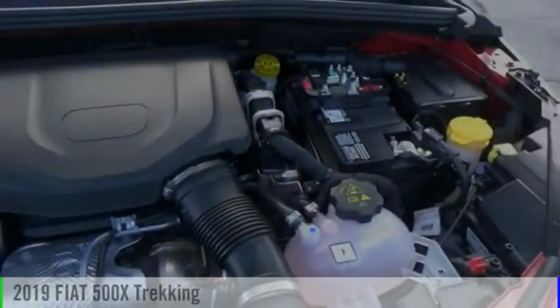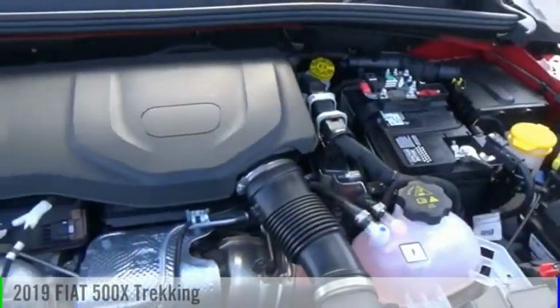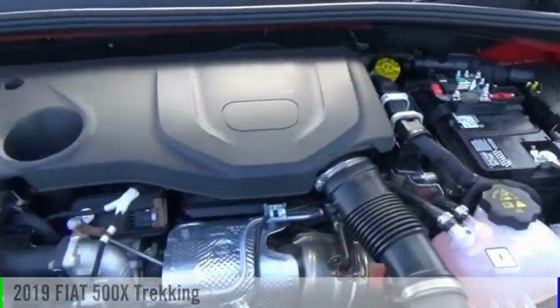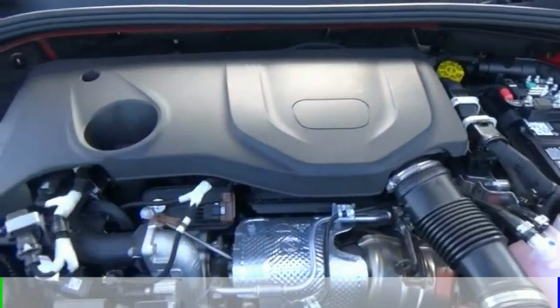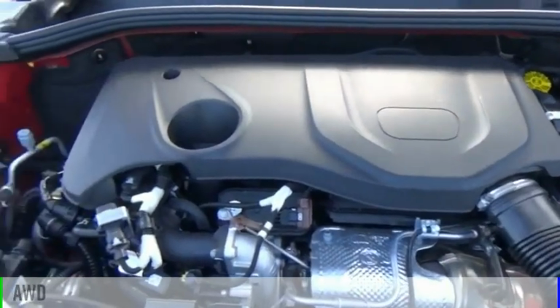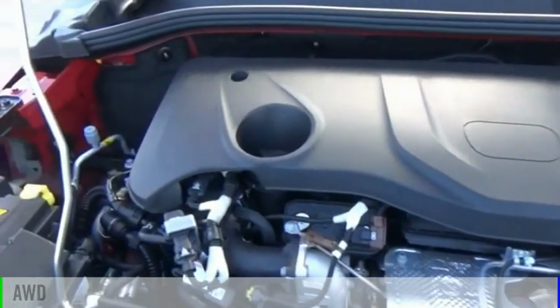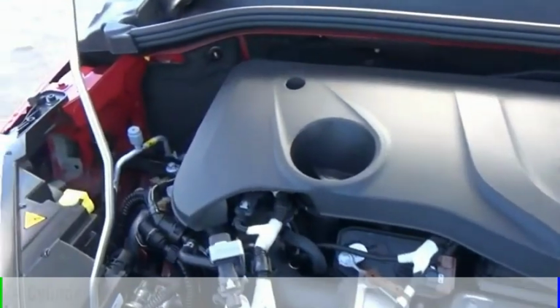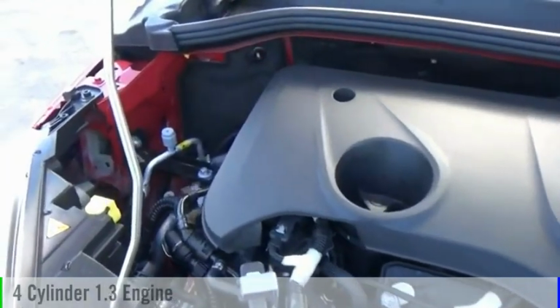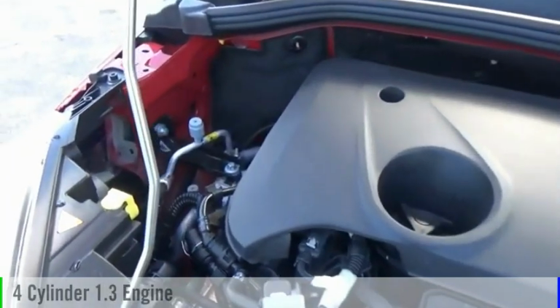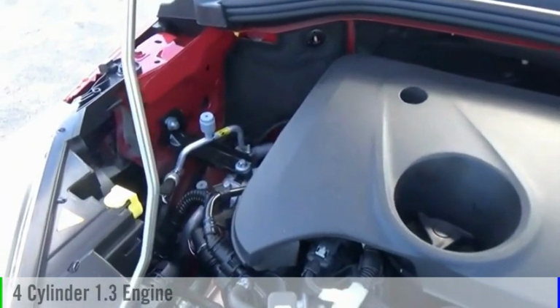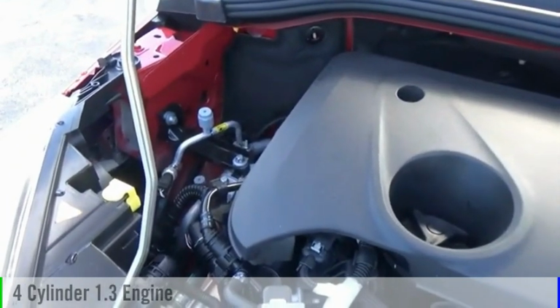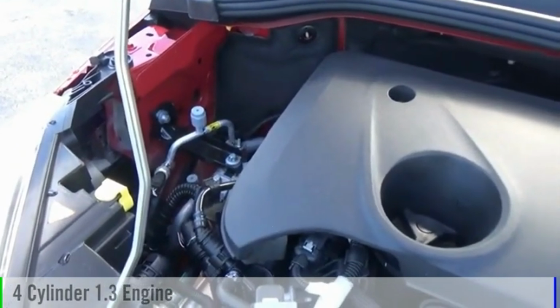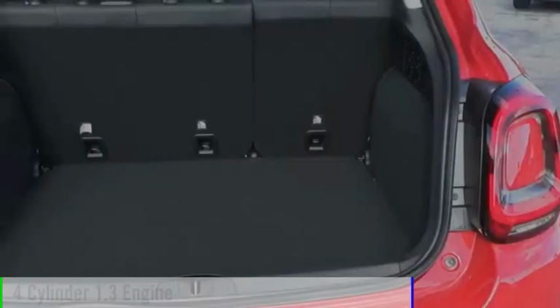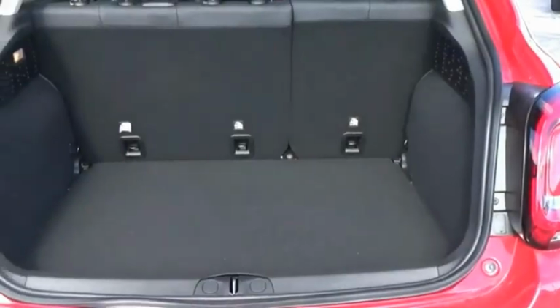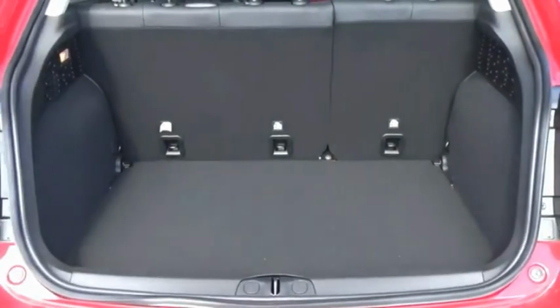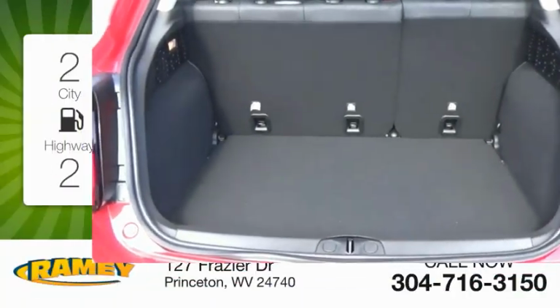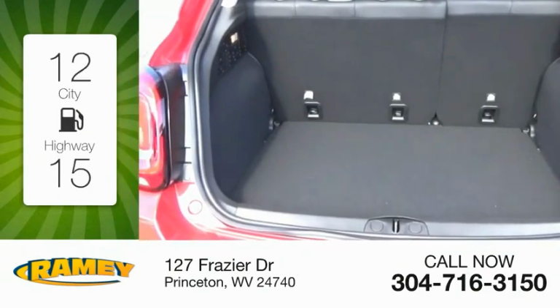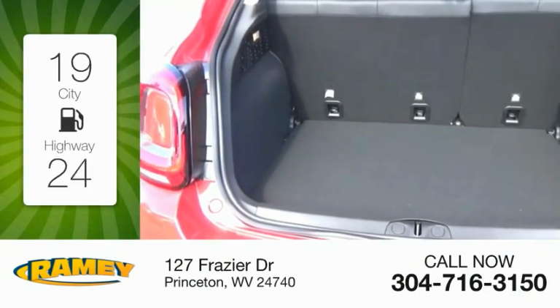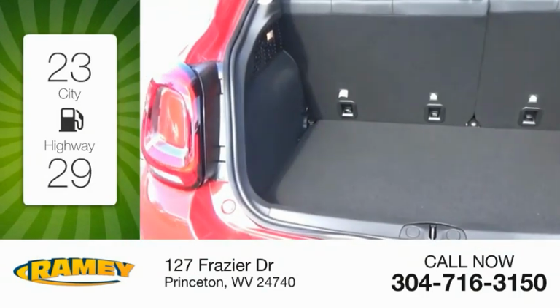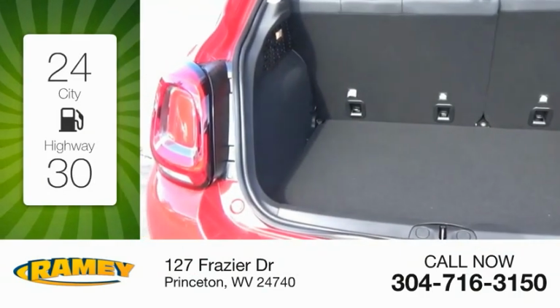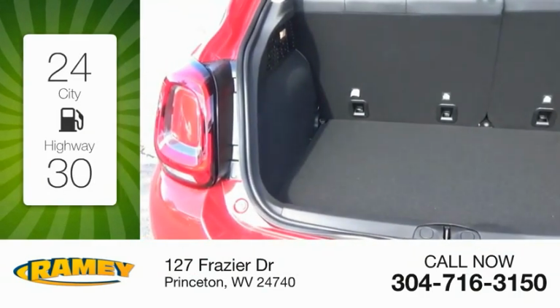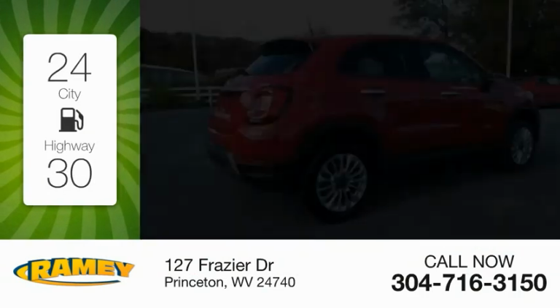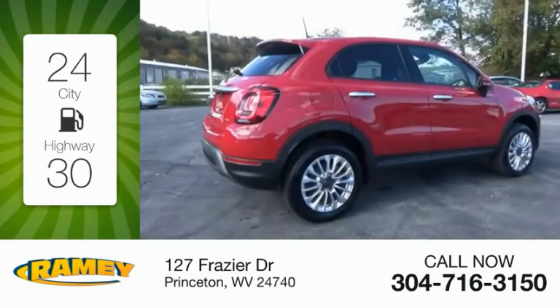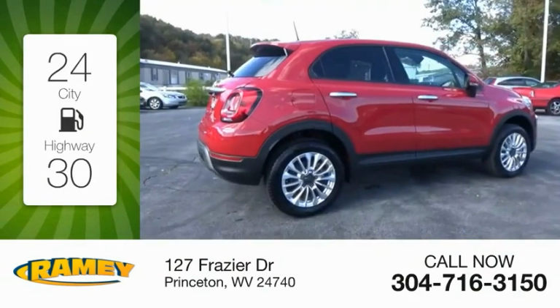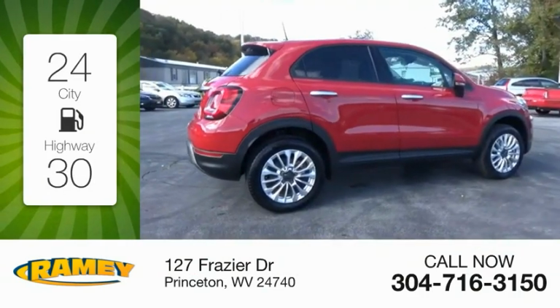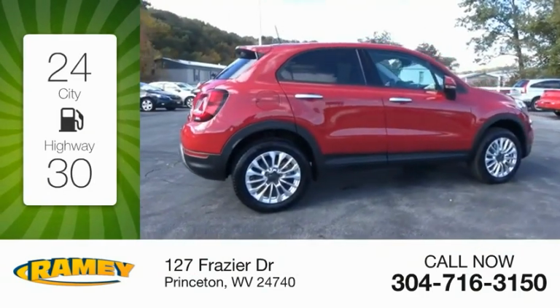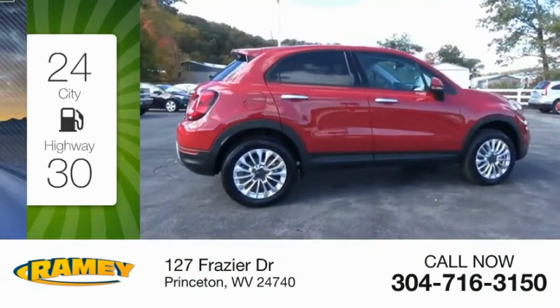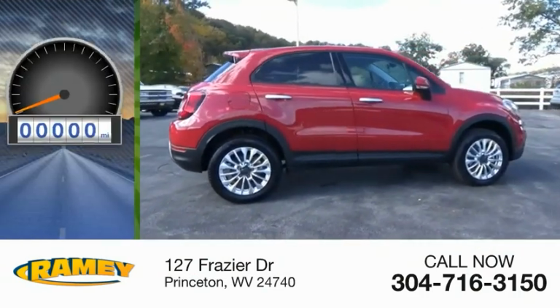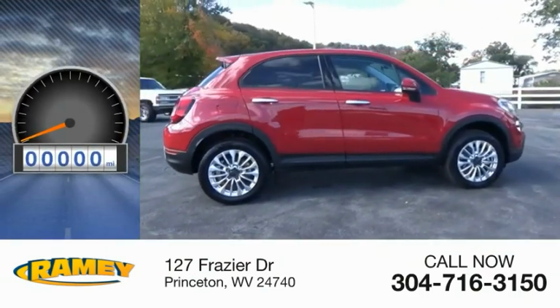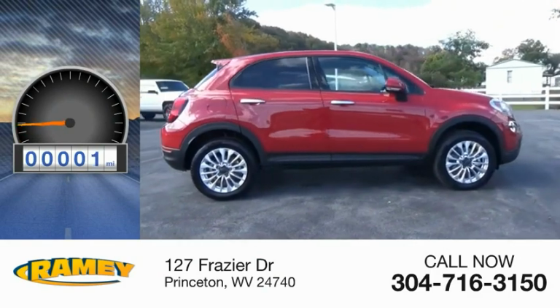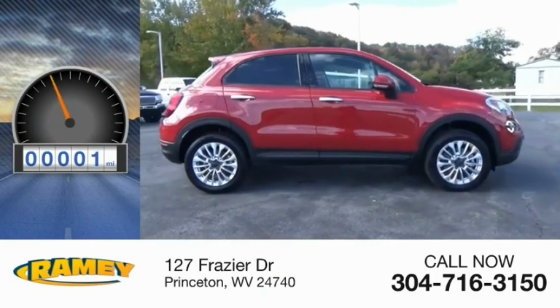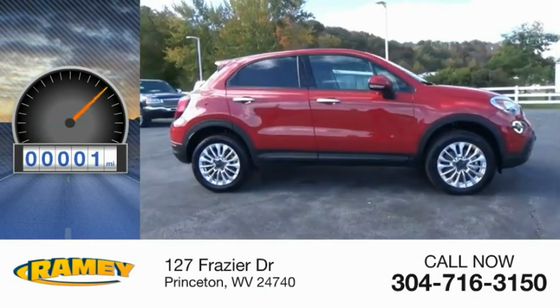This vehicle is powered by an all-wheel drive, four-cylinder, 1.3-liter engine. Great fuel efficiency saves you money by requiring fewer trips to the gas station. This vehicle has less than 100 miles.